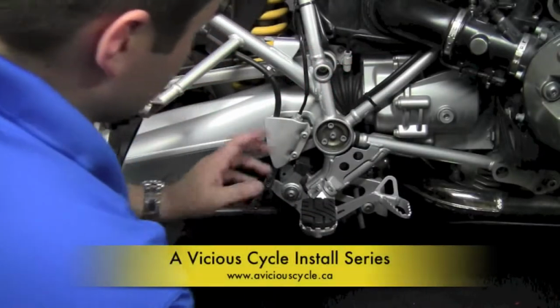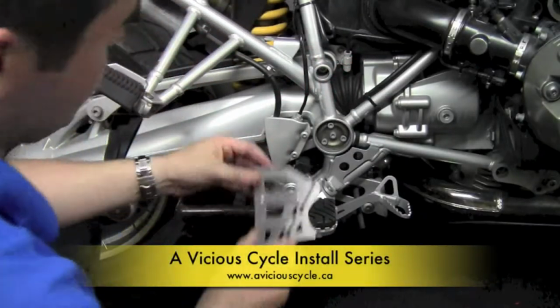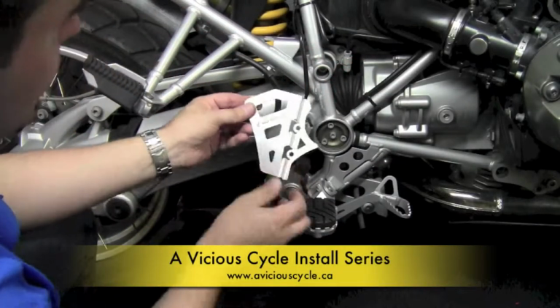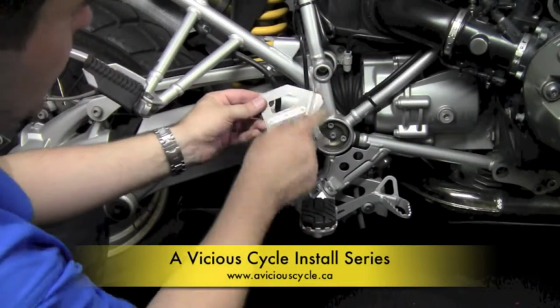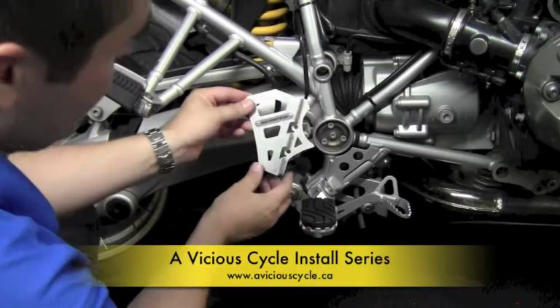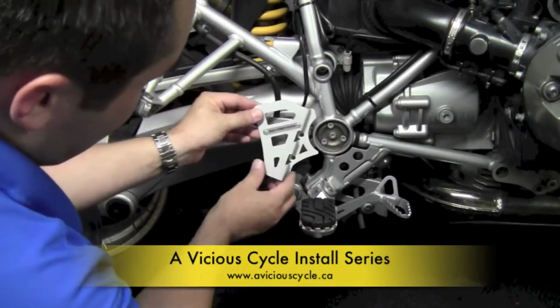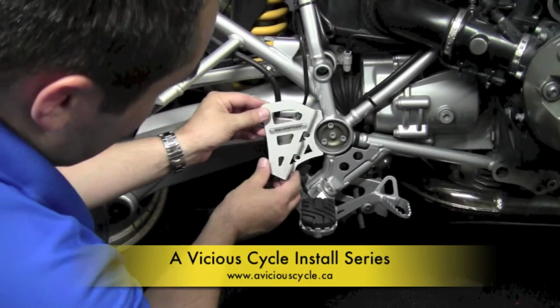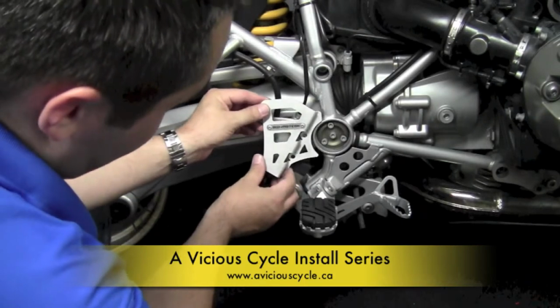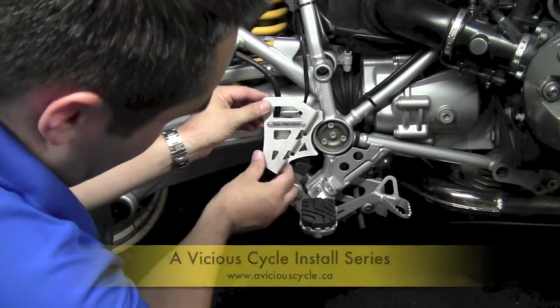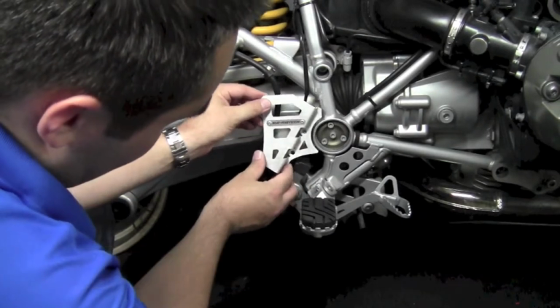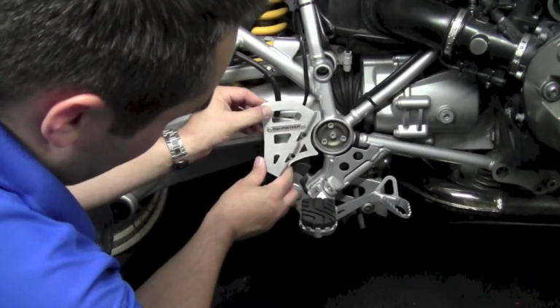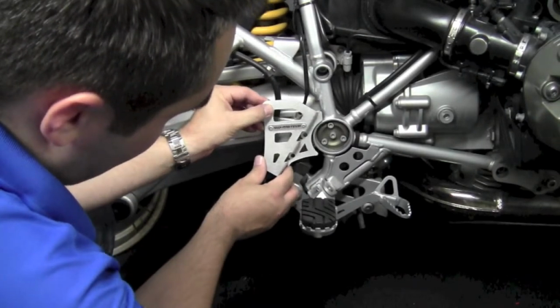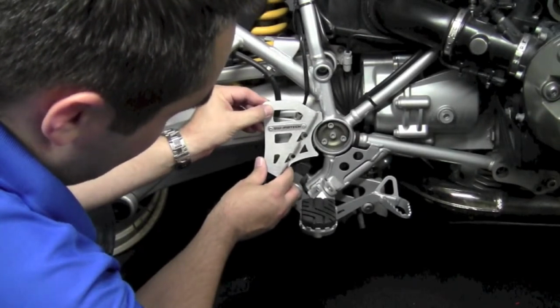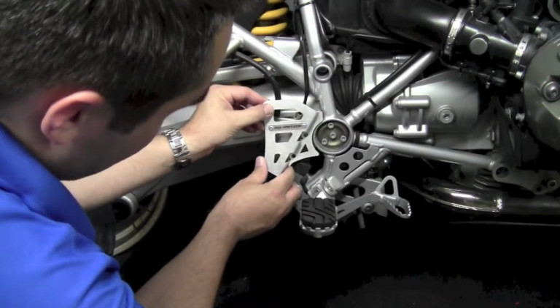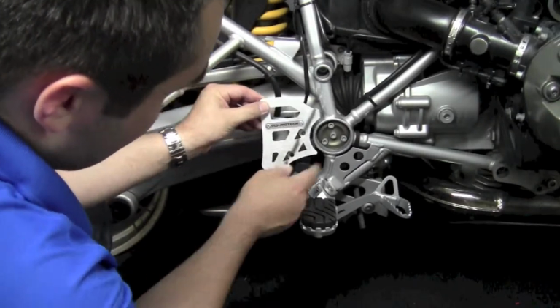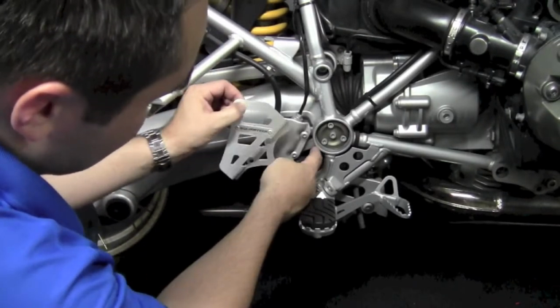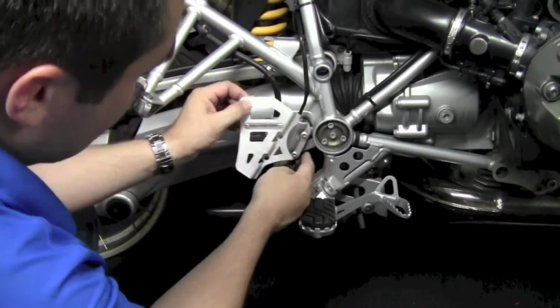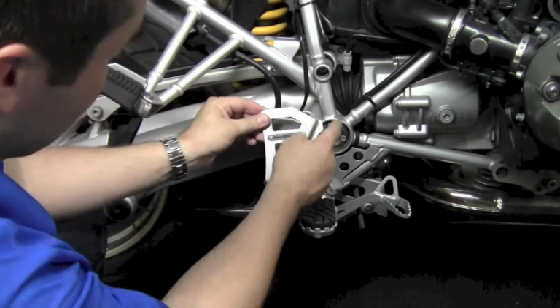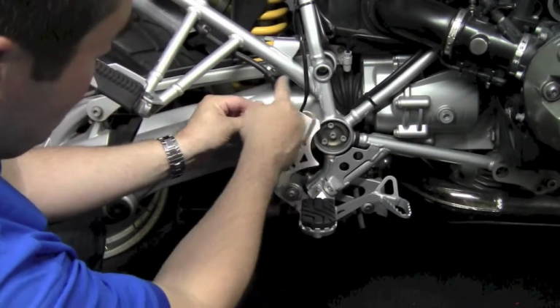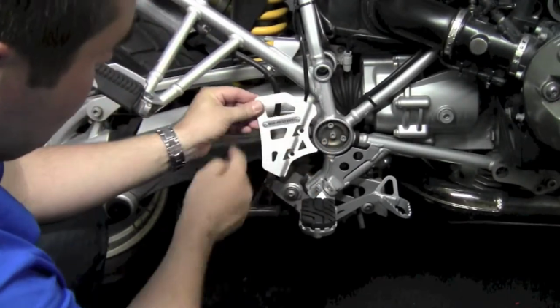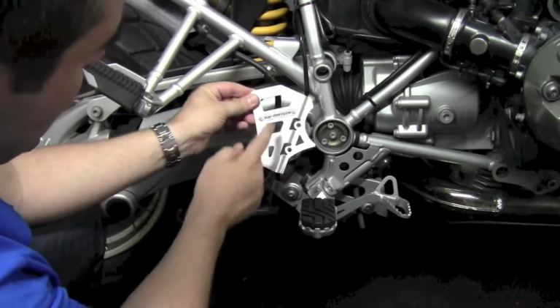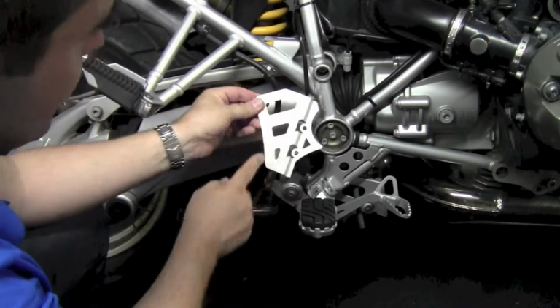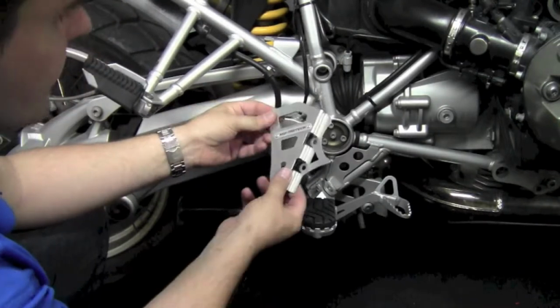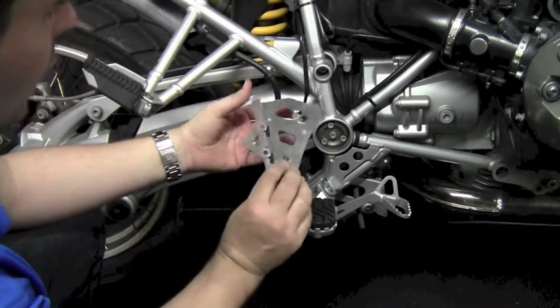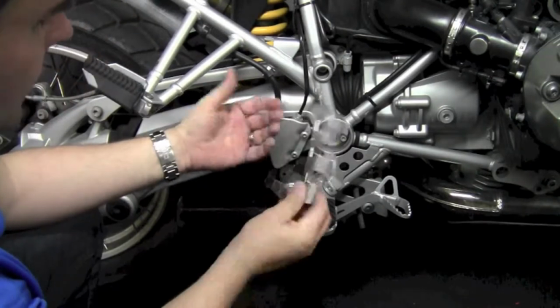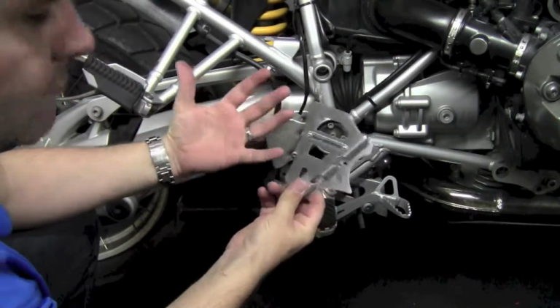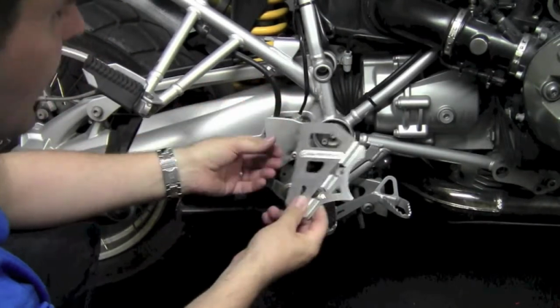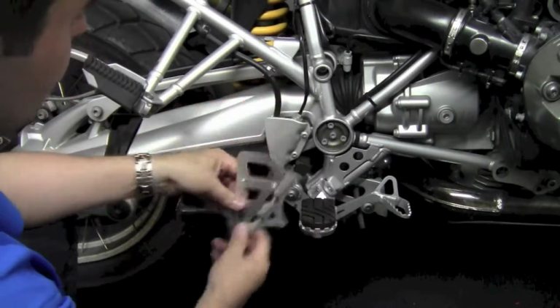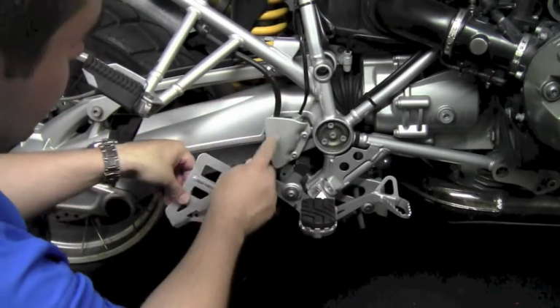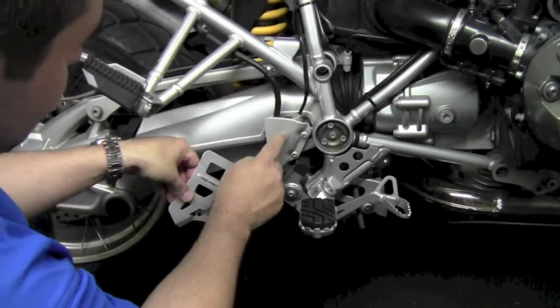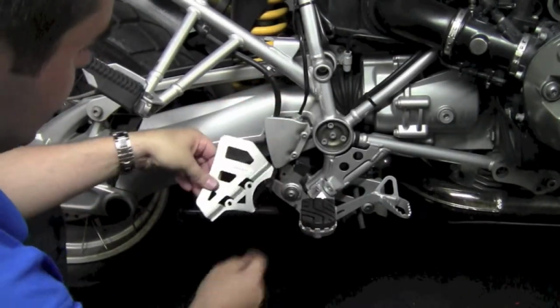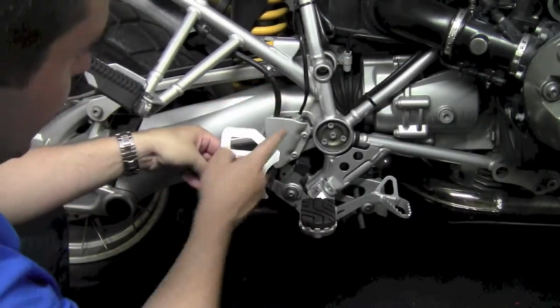This is pretty straightforward. This guard is going to fit right where the unit we have on there now sits. It comes around the sides a little bit more, up over the top, and has an overall nicer look to it than the guard that's on here.